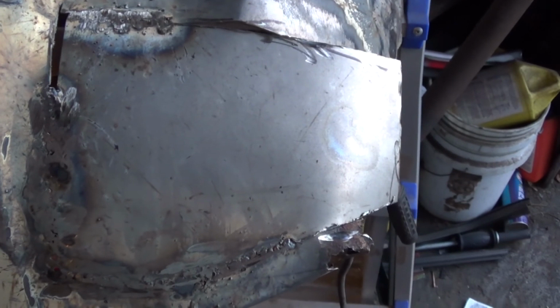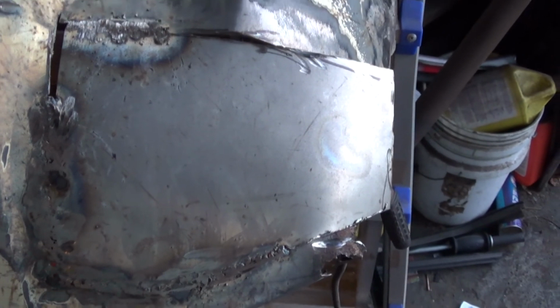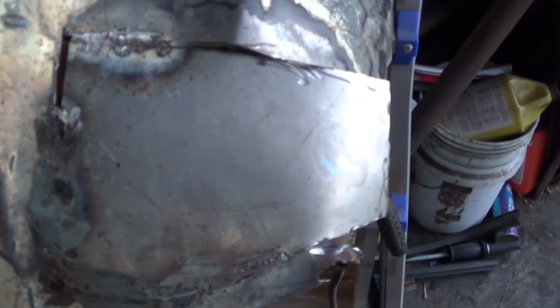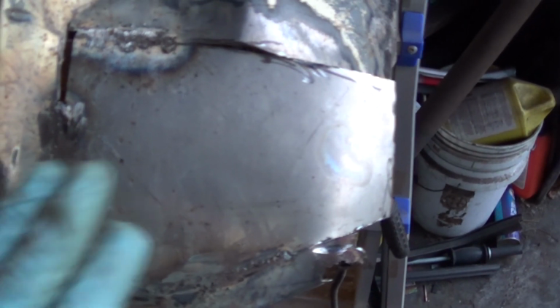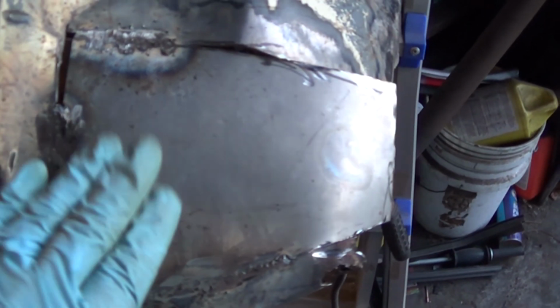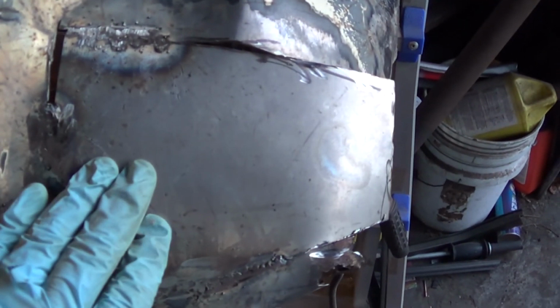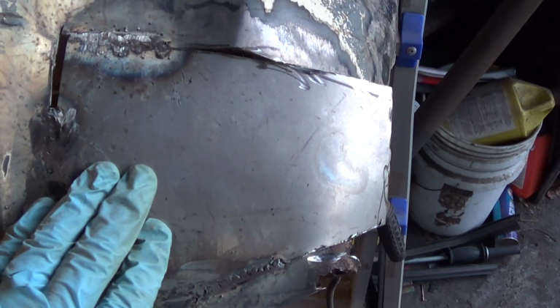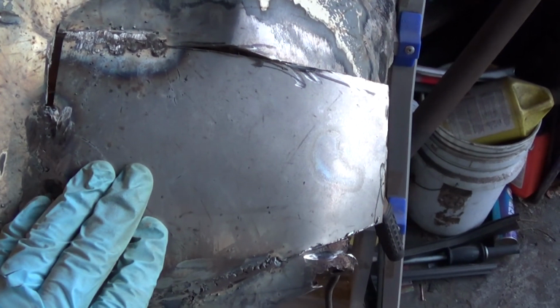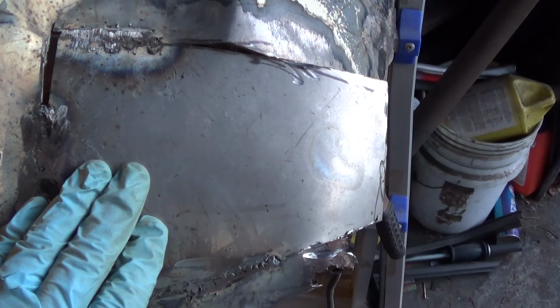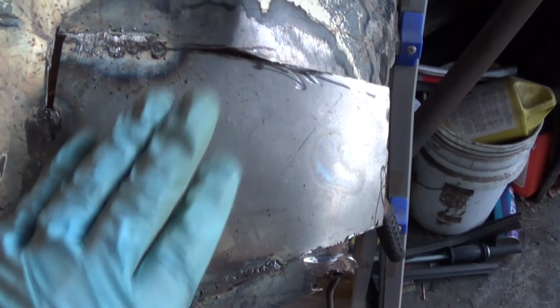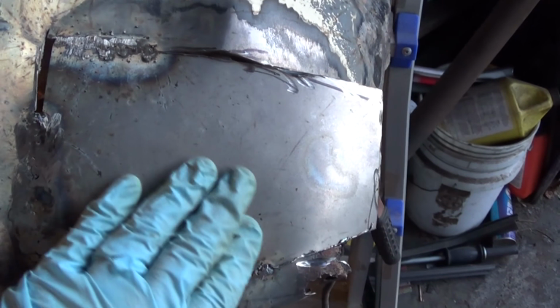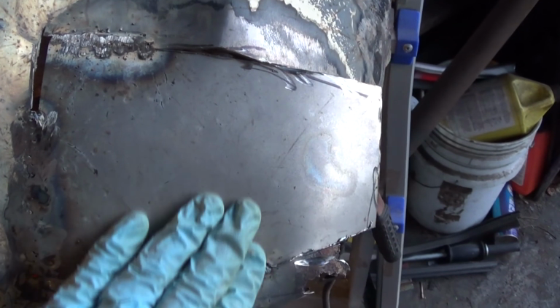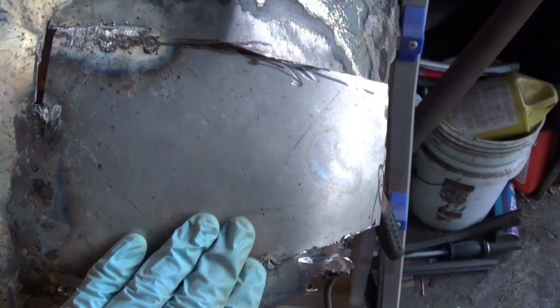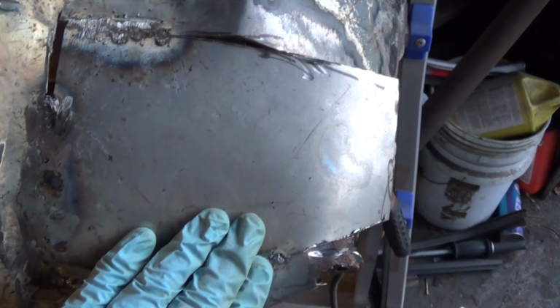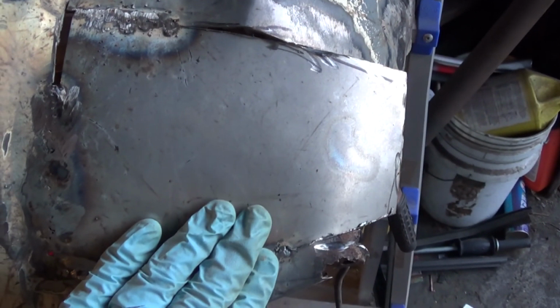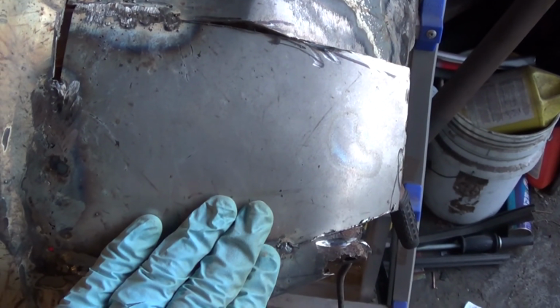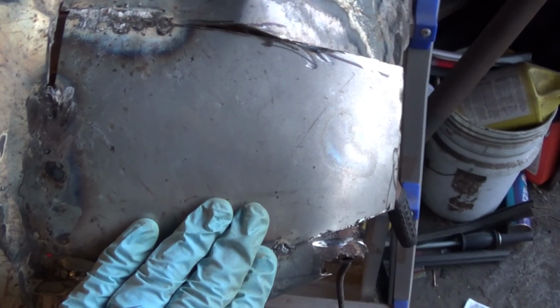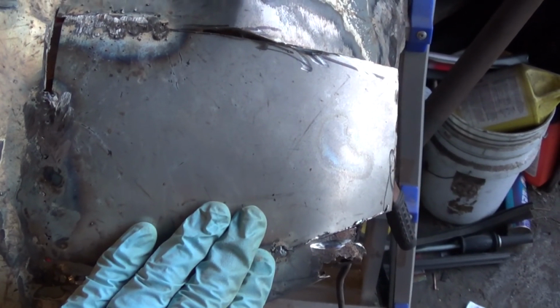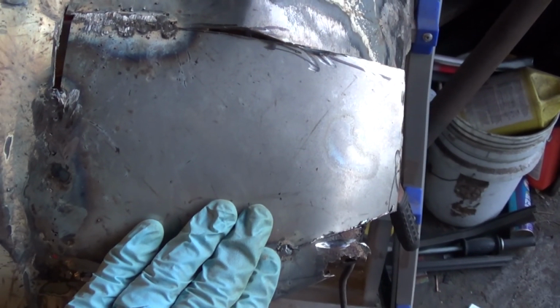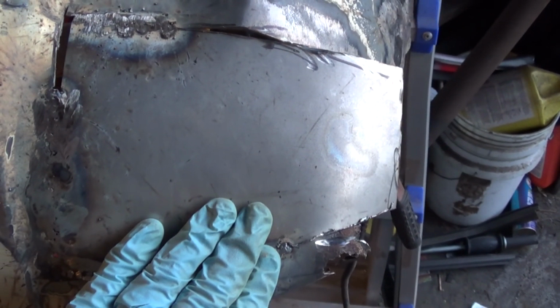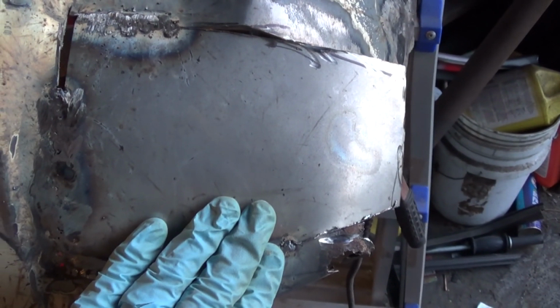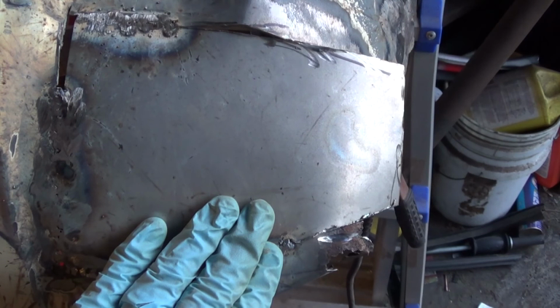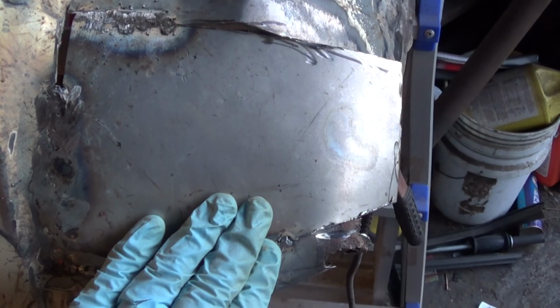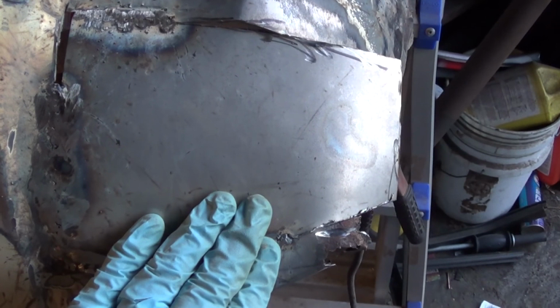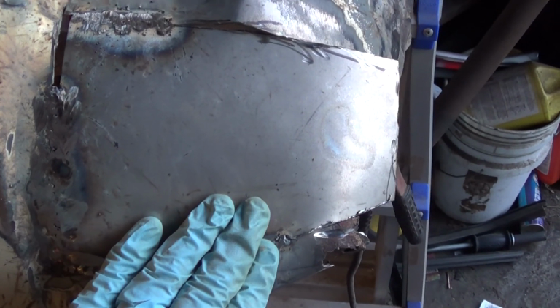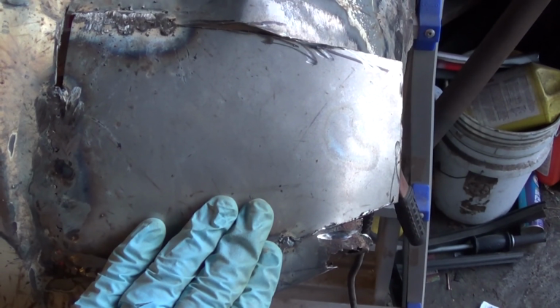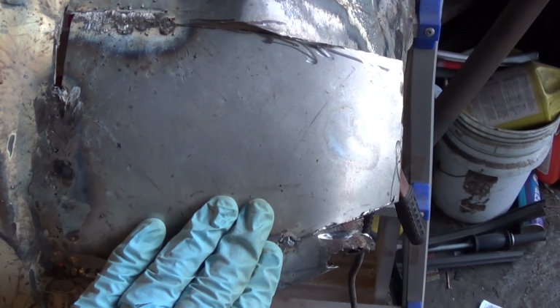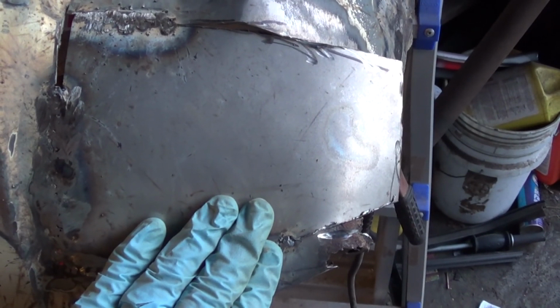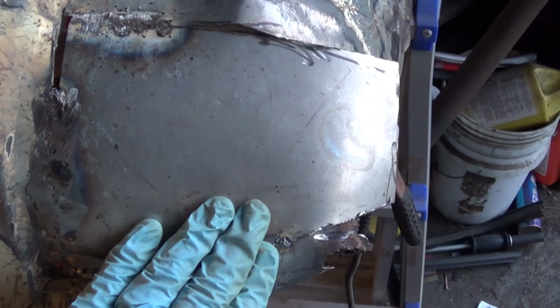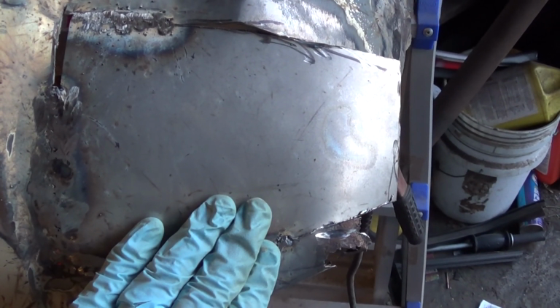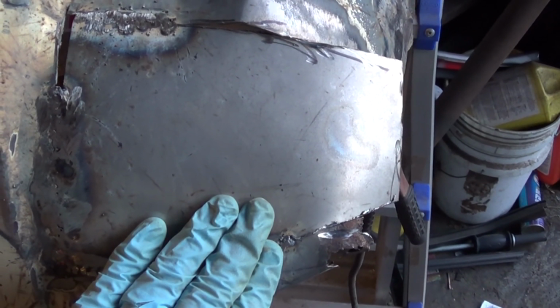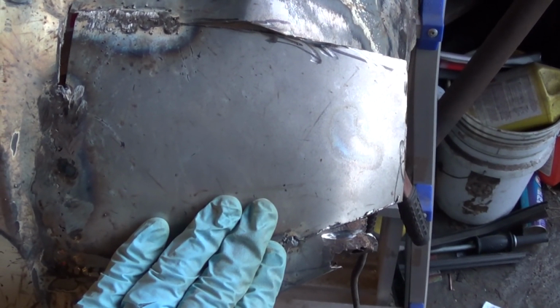I know it's not much to look at right now, but this is gonna fill up this gap in the fender here. I'll have more for you to see on the next video. This is Mercedes Diesel Guy — thanks for watching.